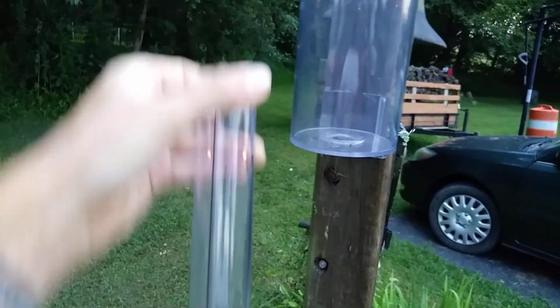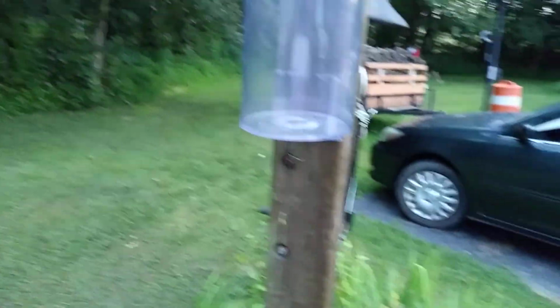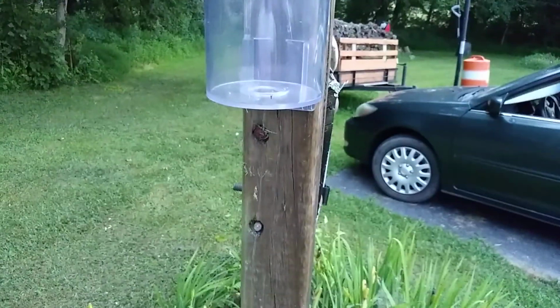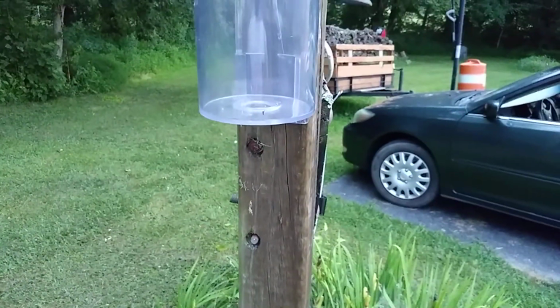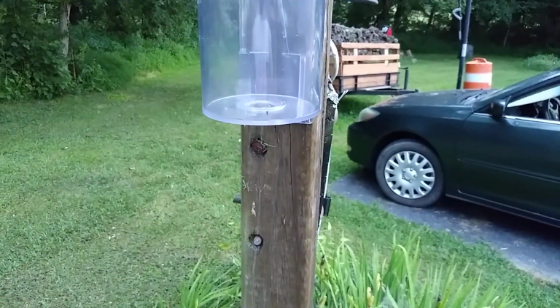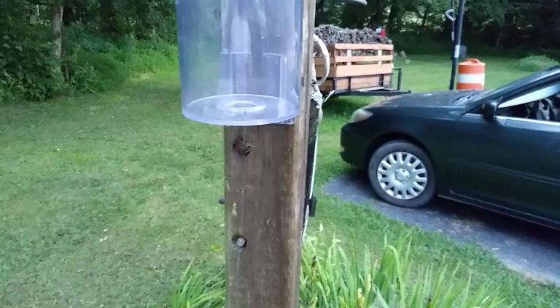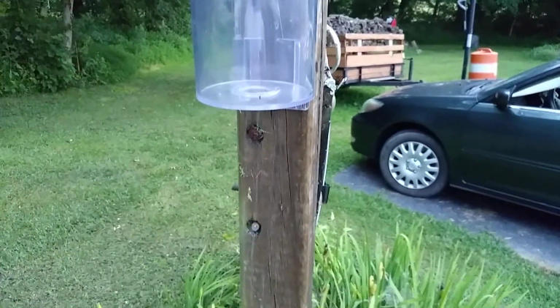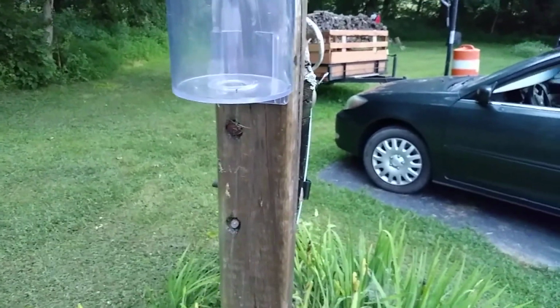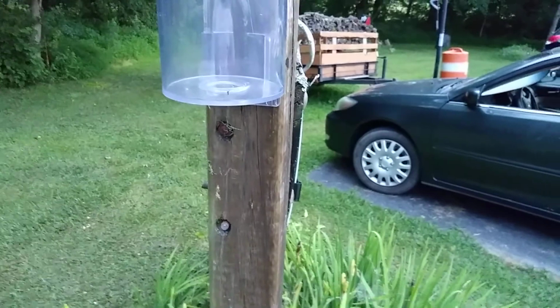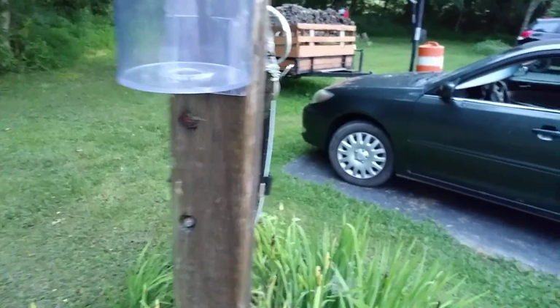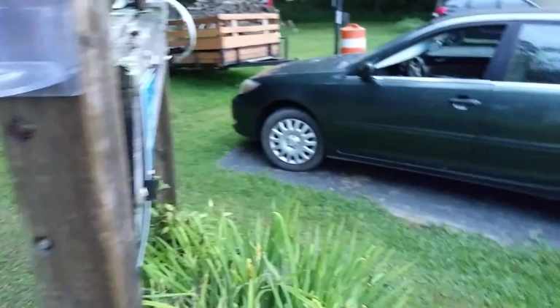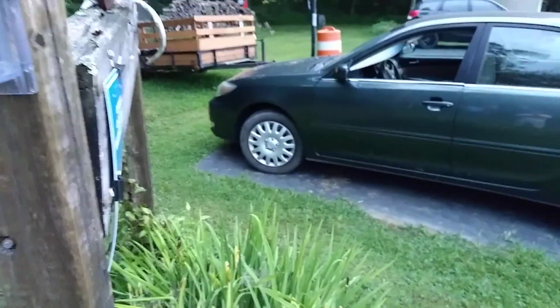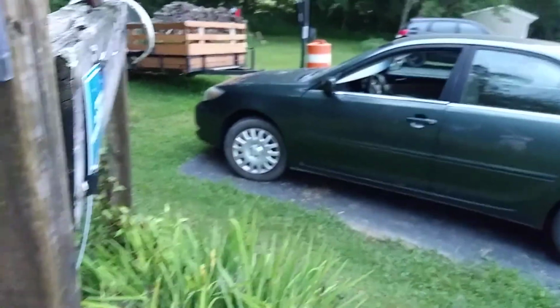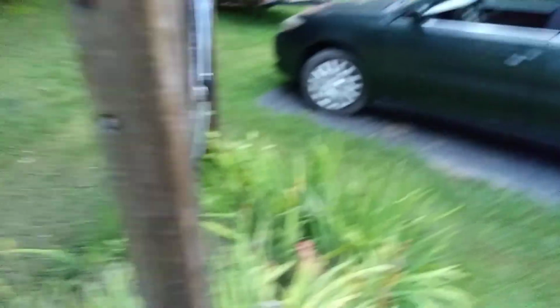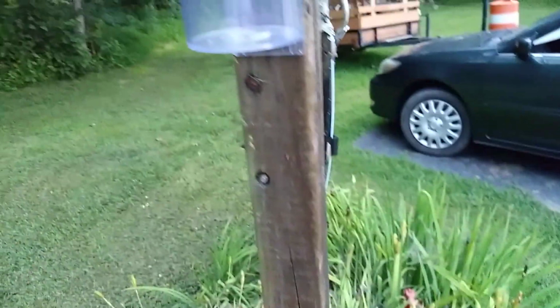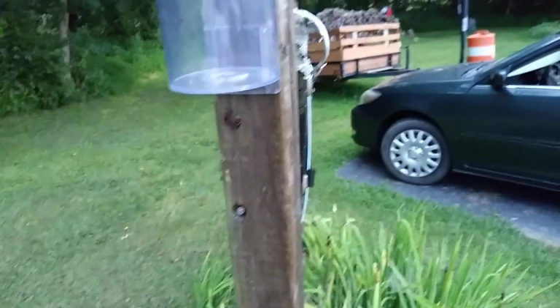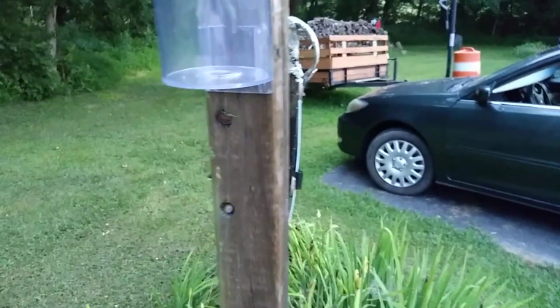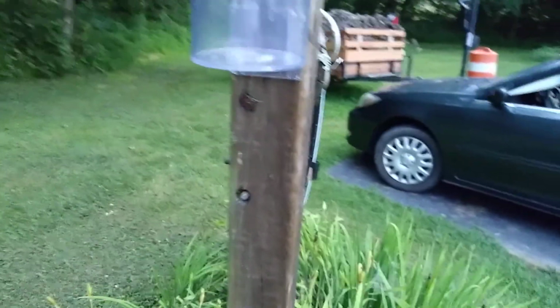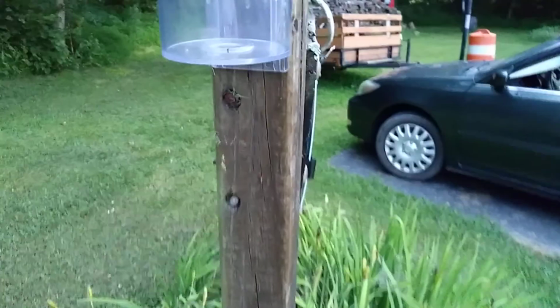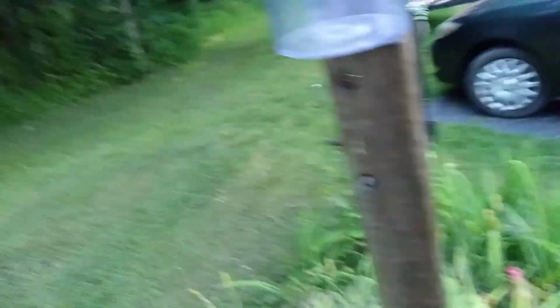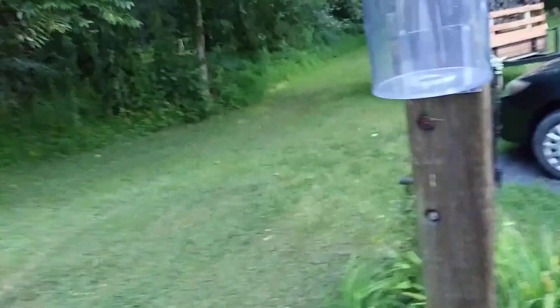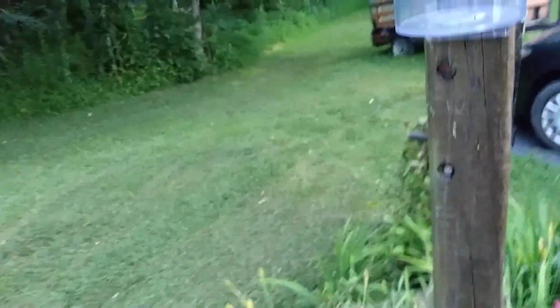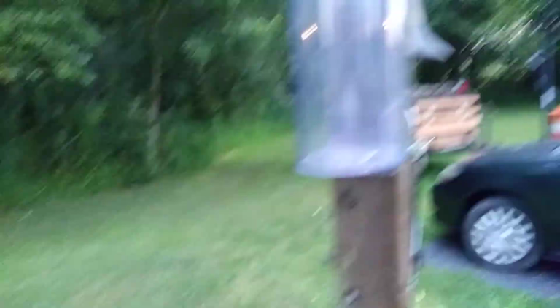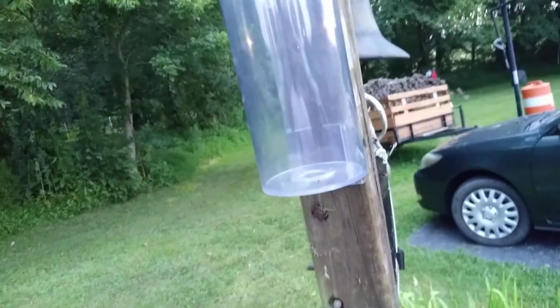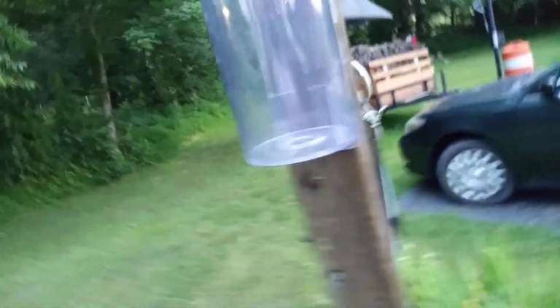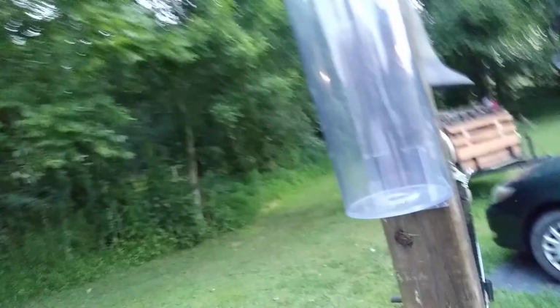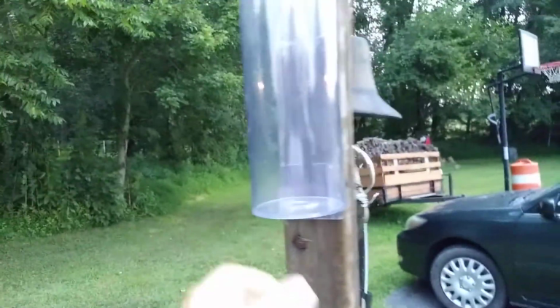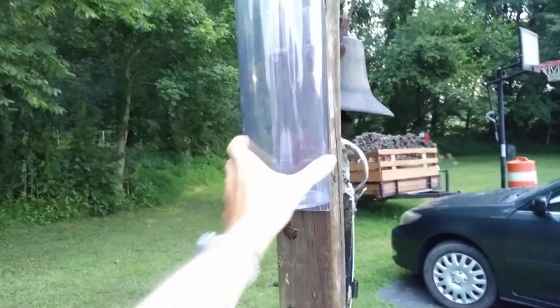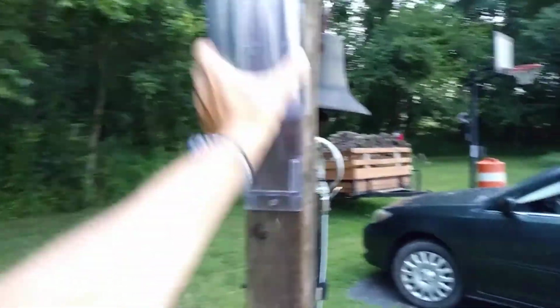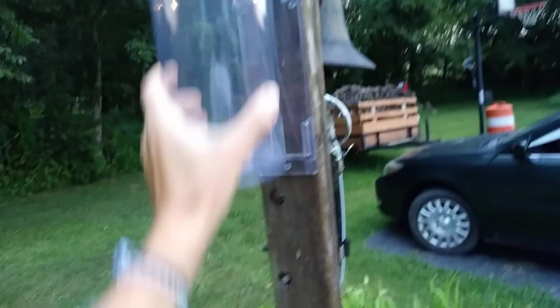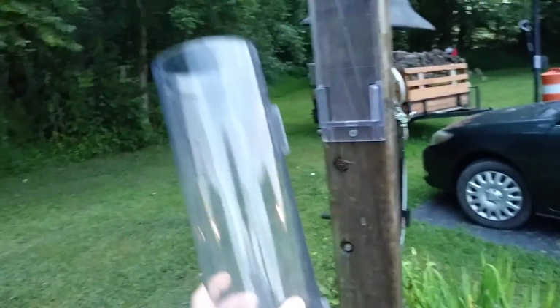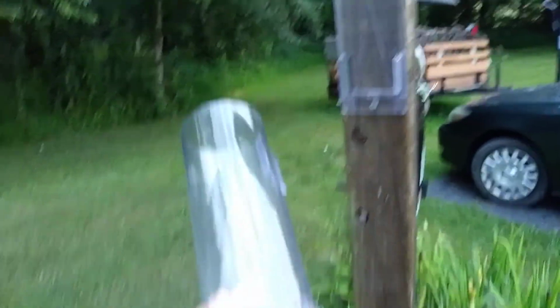You would do this in the event there's a lot of water in there. It's going to be hard to do with me holding the camera, but basically this slides up and out real easy.